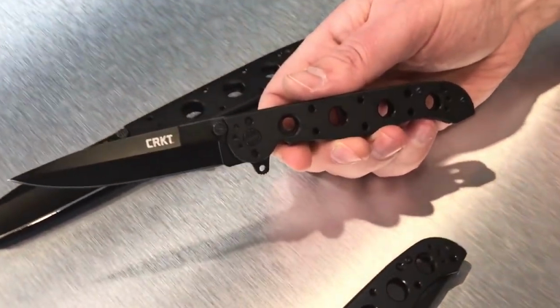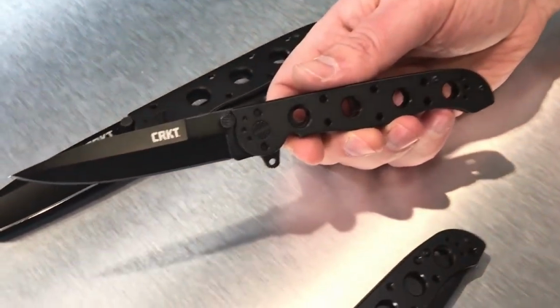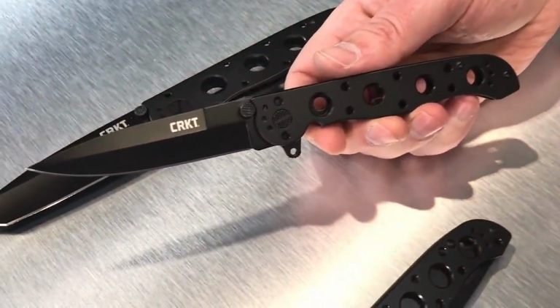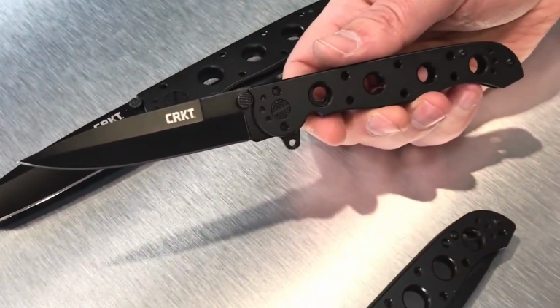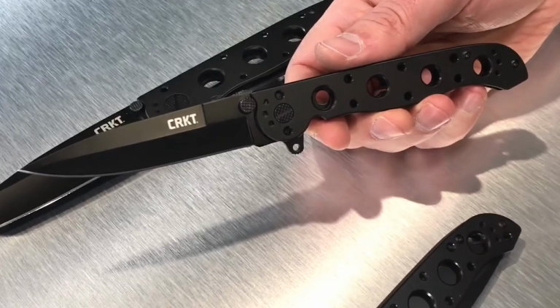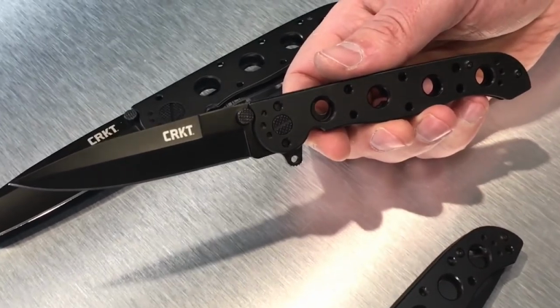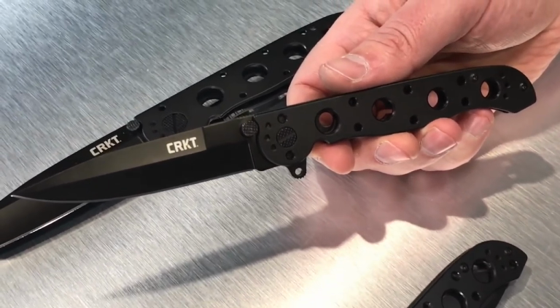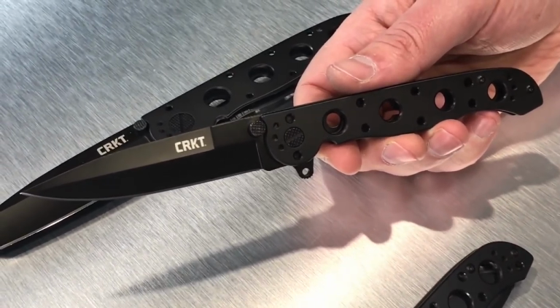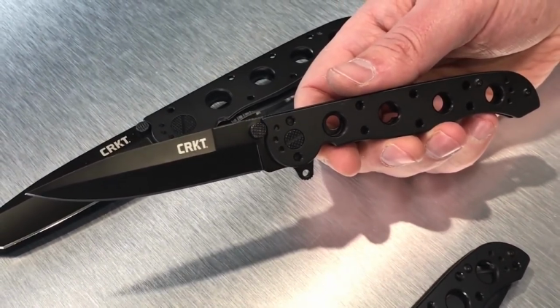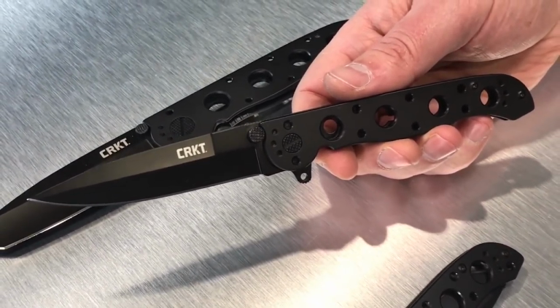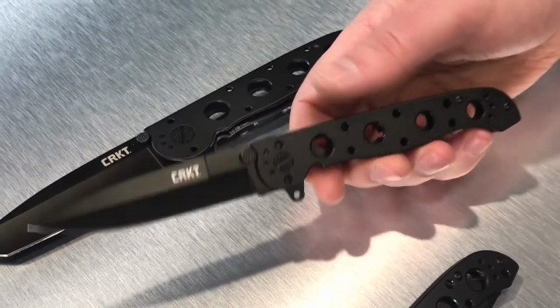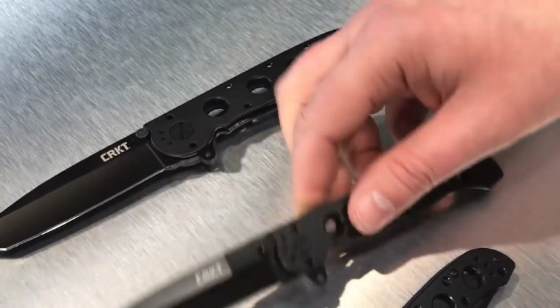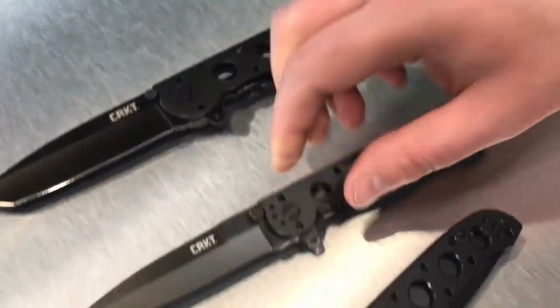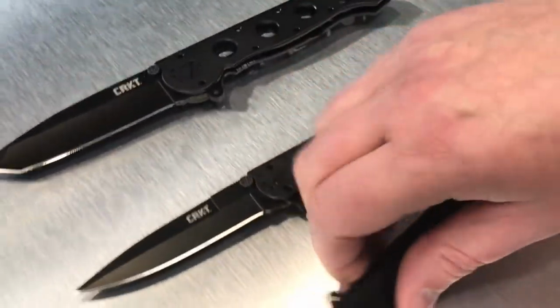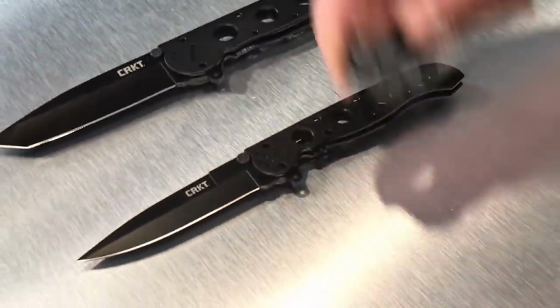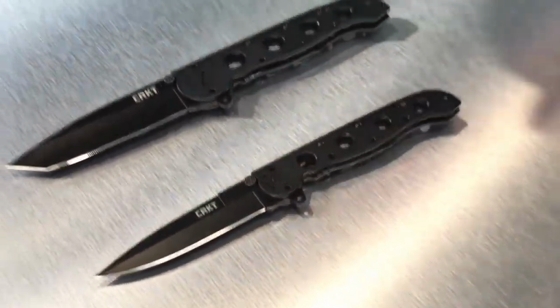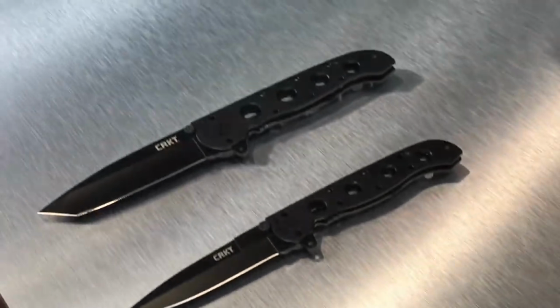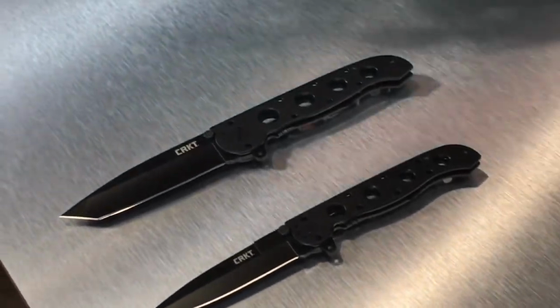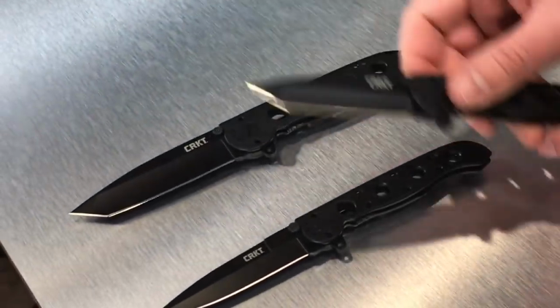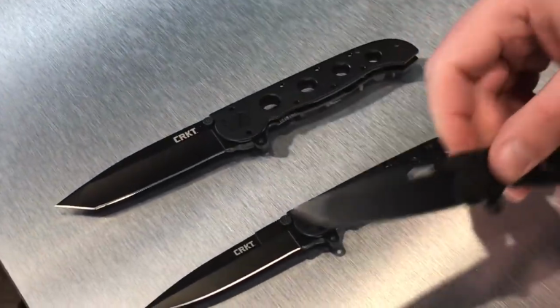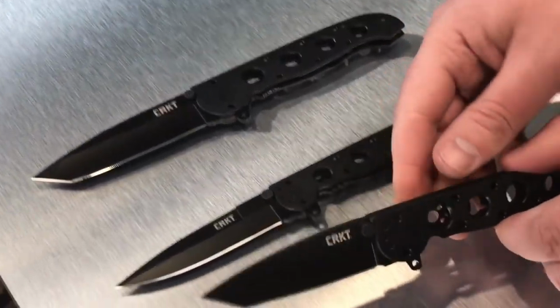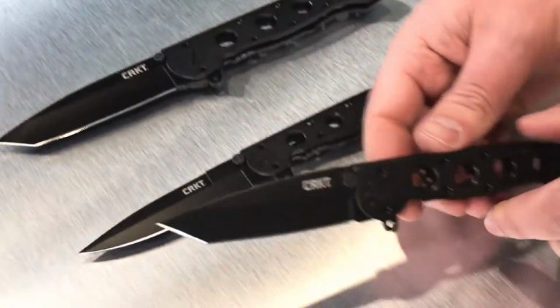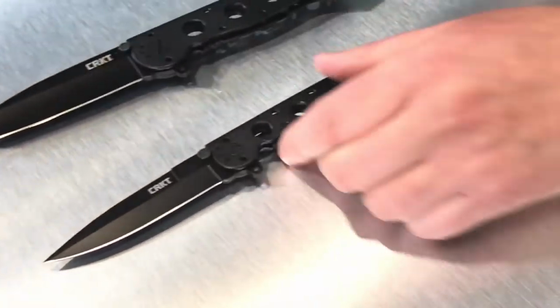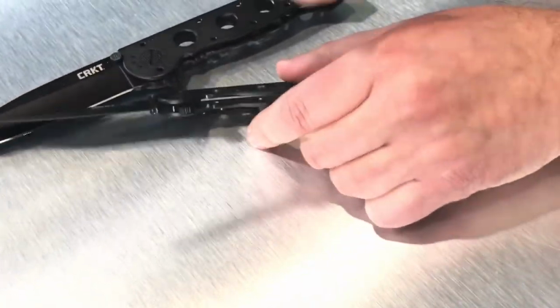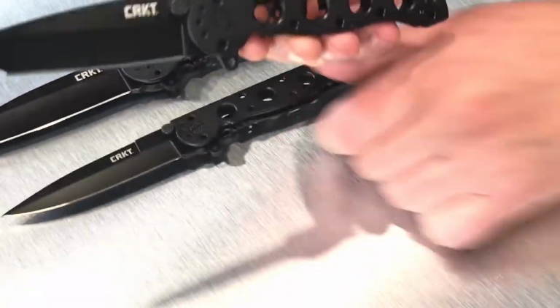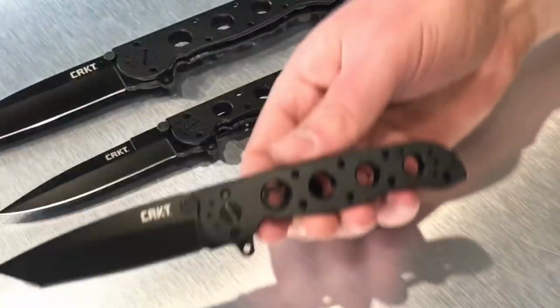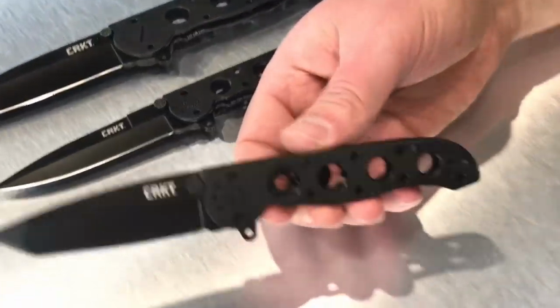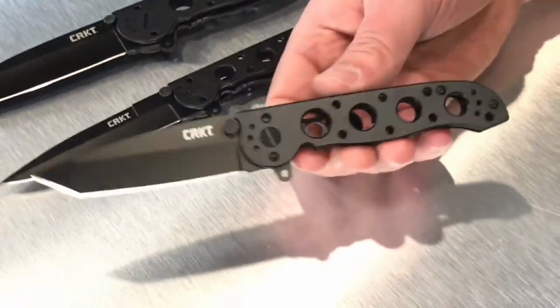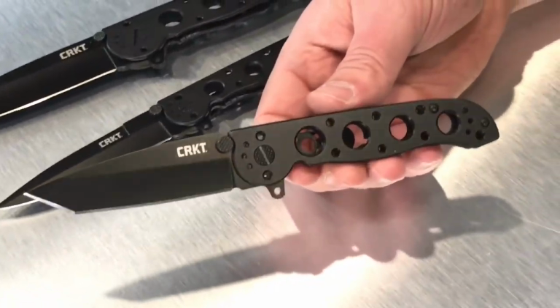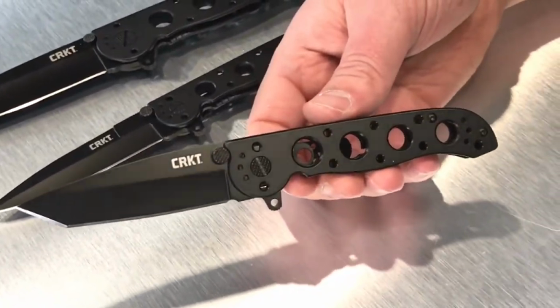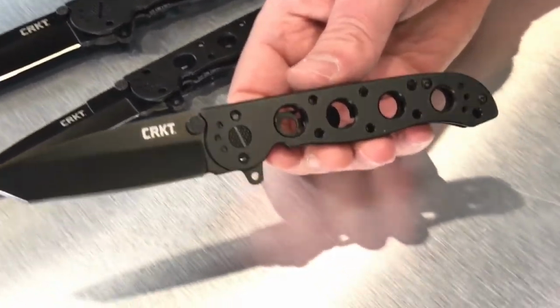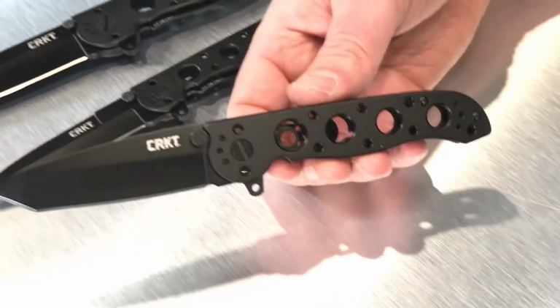There's also a spearpoint model version, and then a smaller tanto as well.